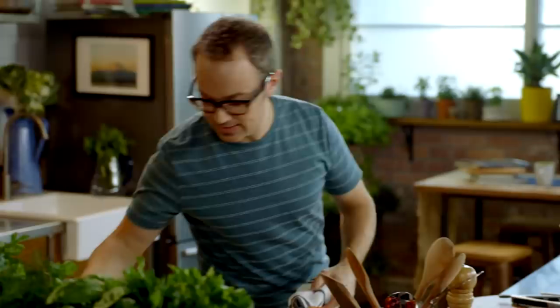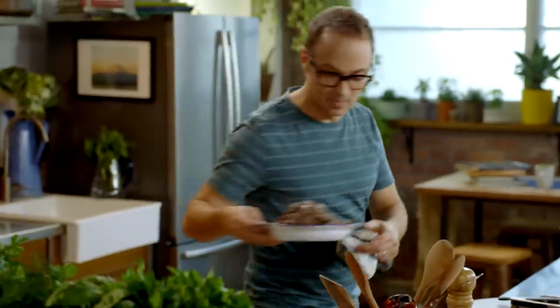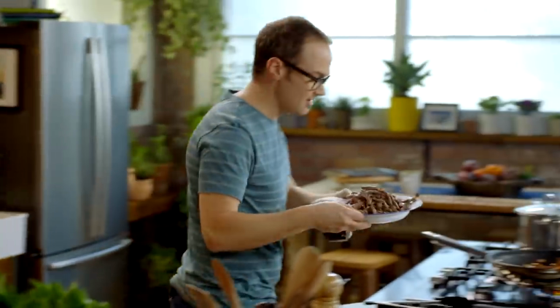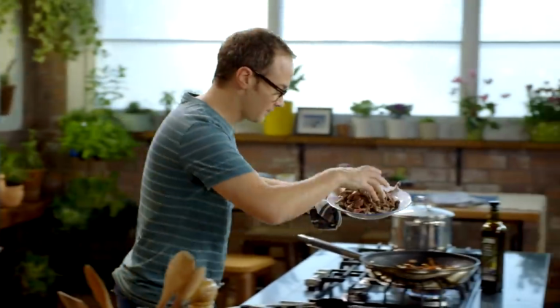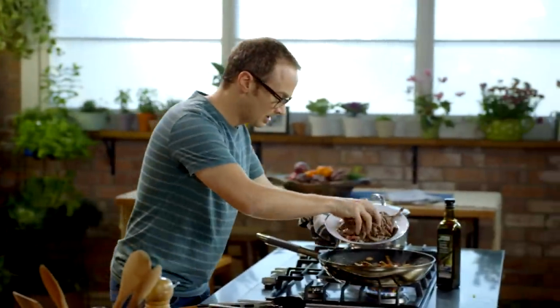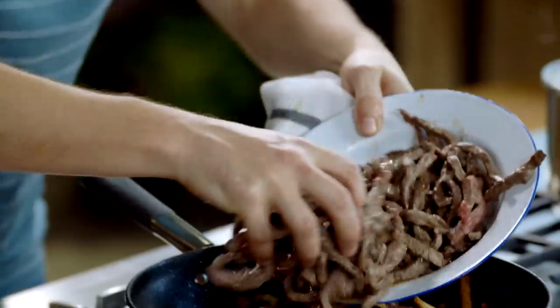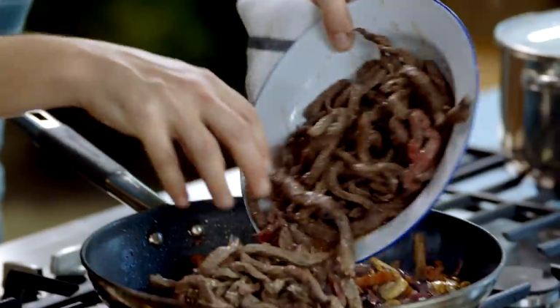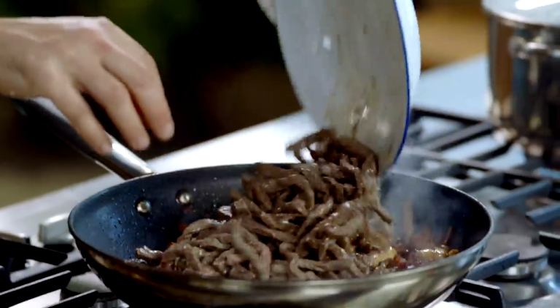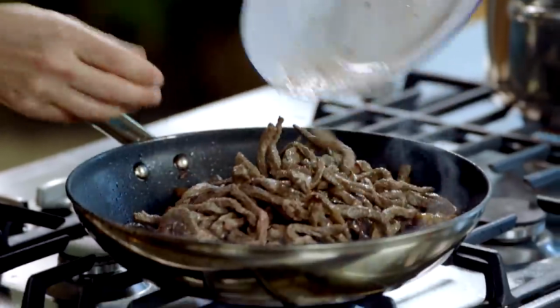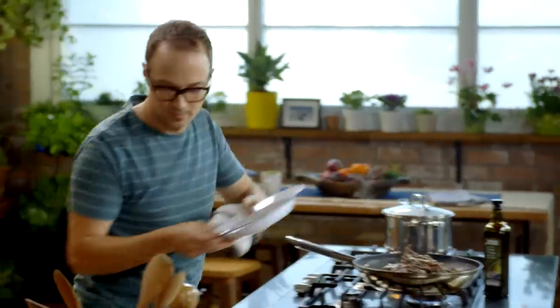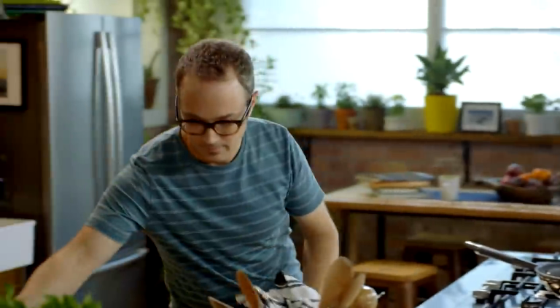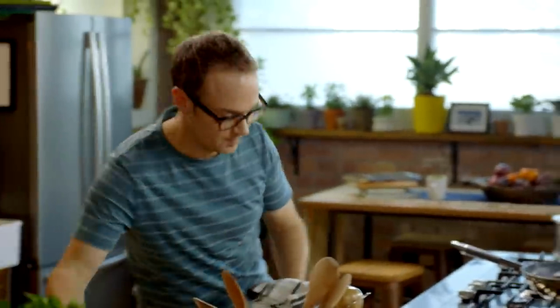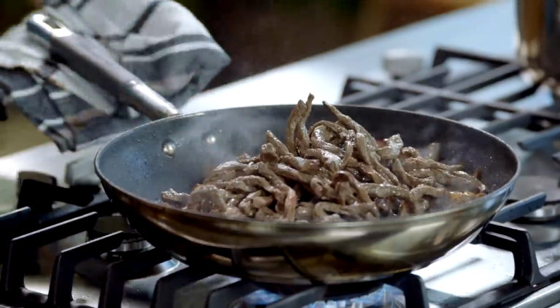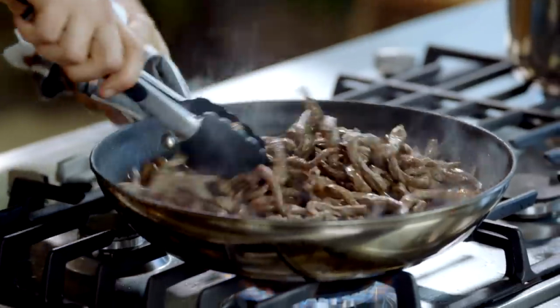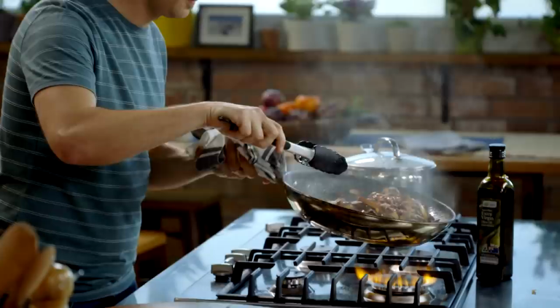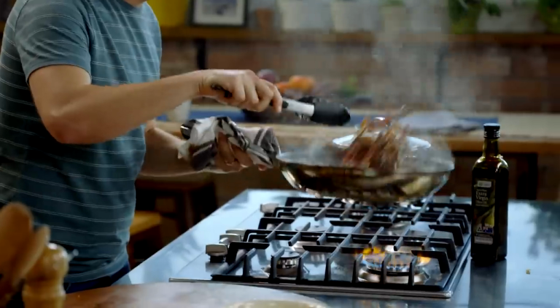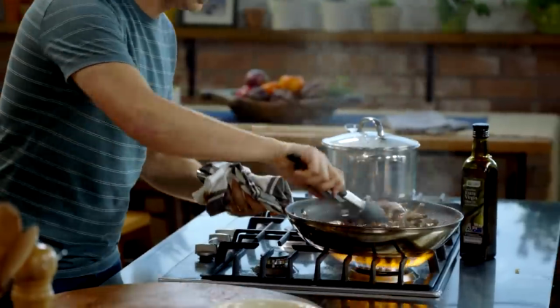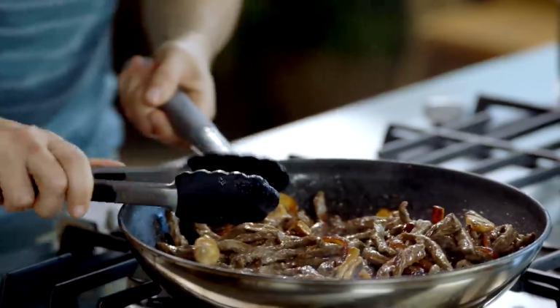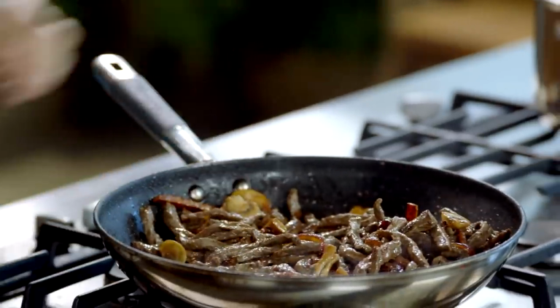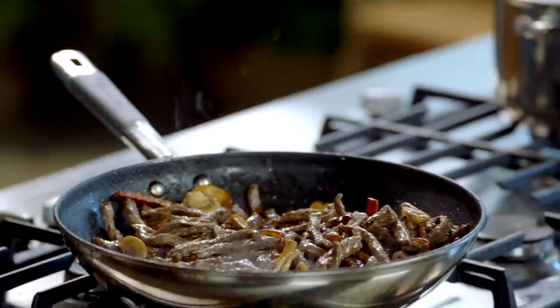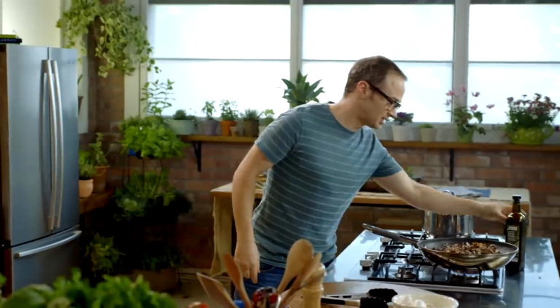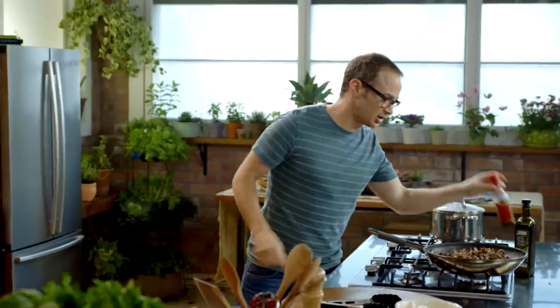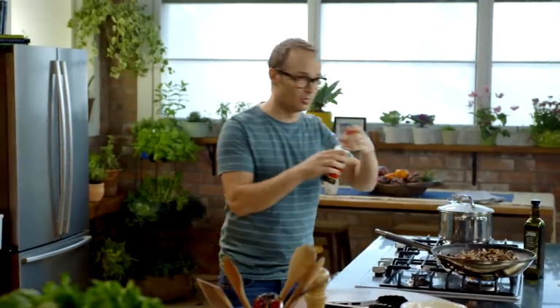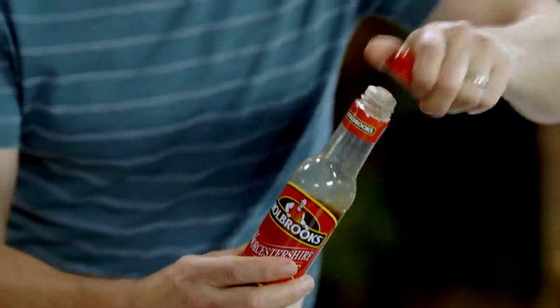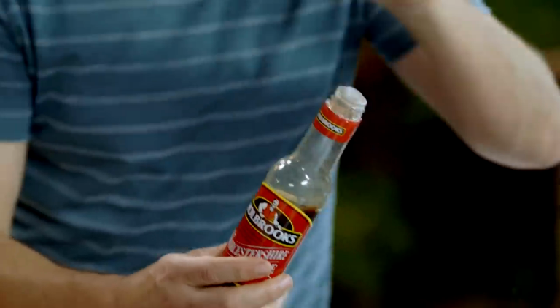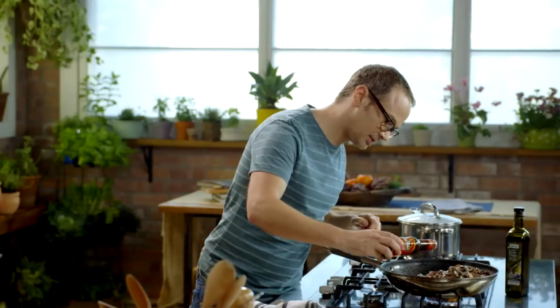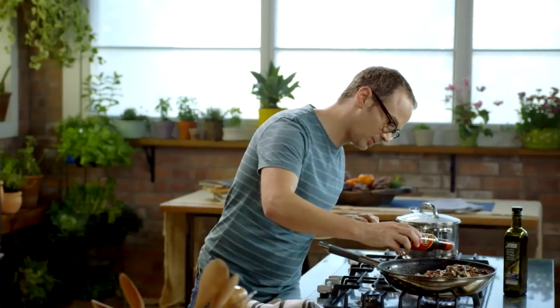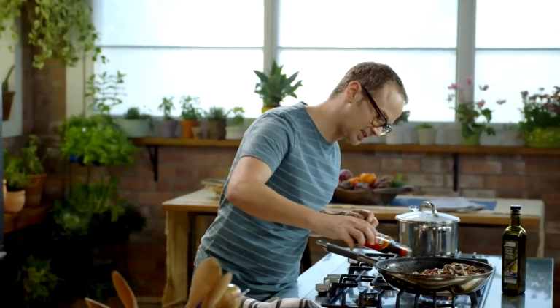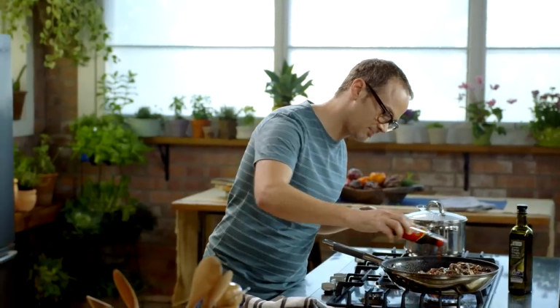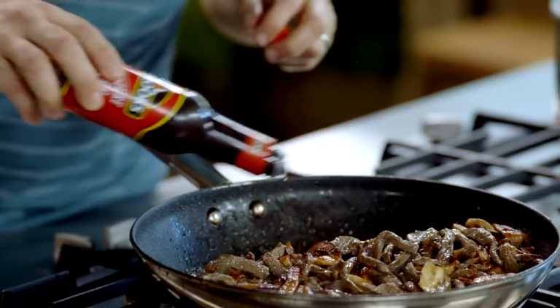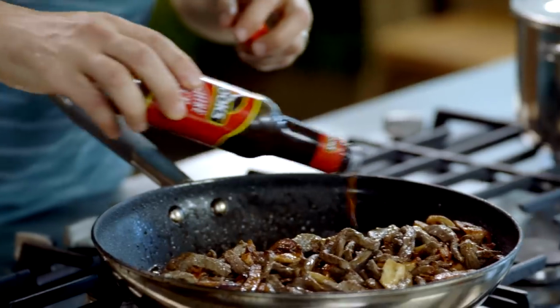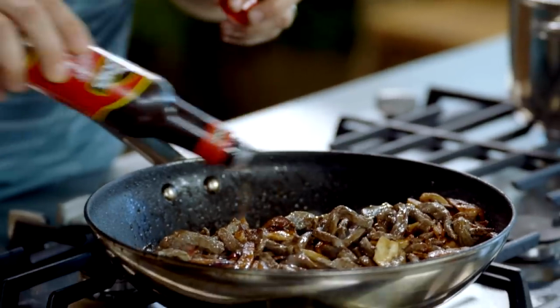I'm going to take the beef and pop it back into the pan, just give it a little mix through. The secret ingredient for this dish is Worcestershire sauce — I'm going to put a nice lug of this in there.